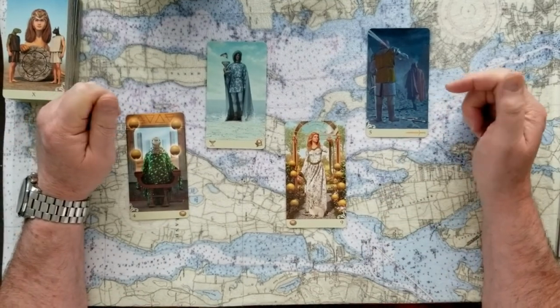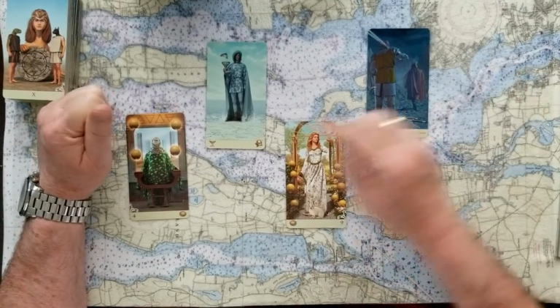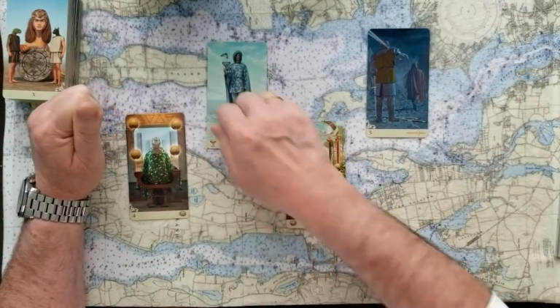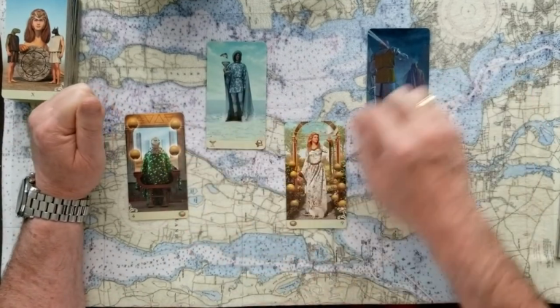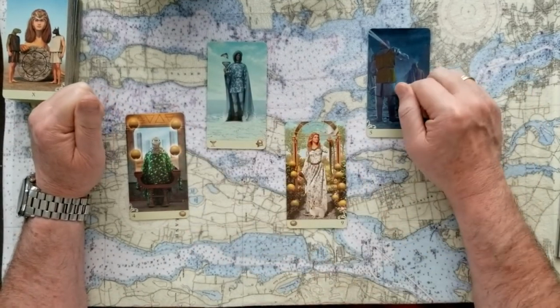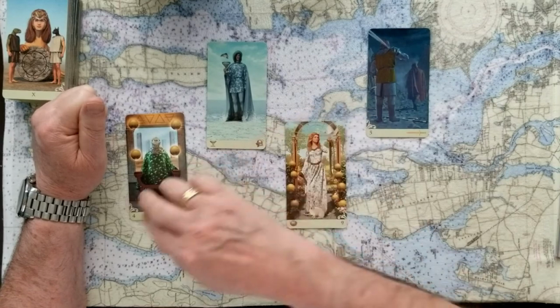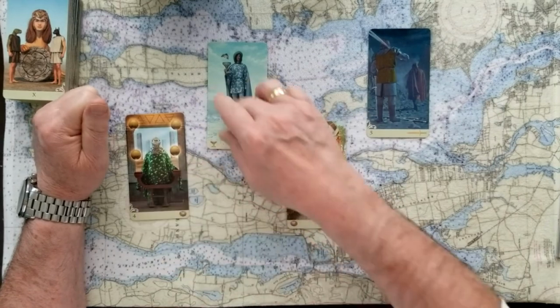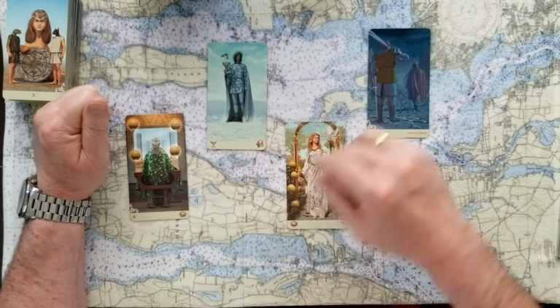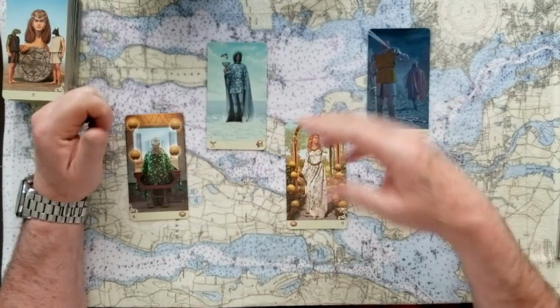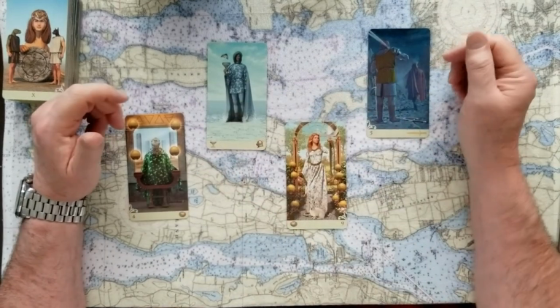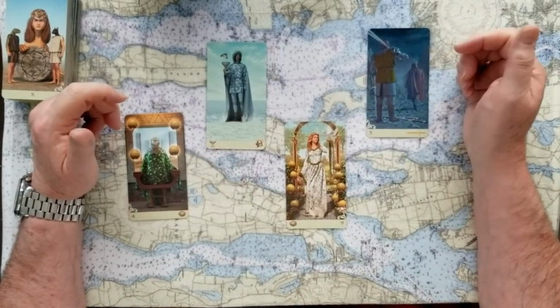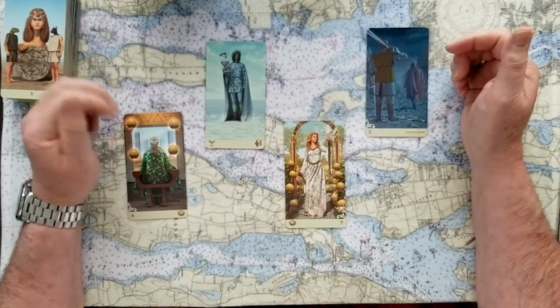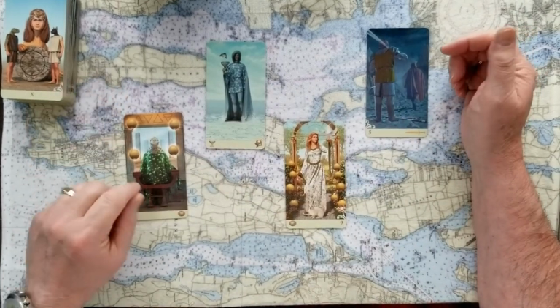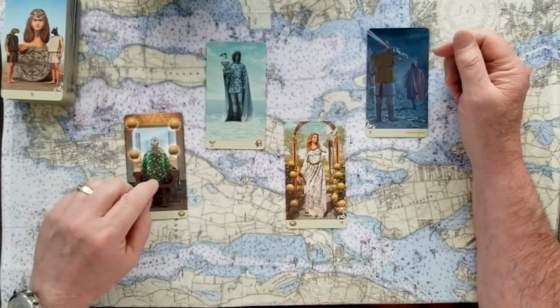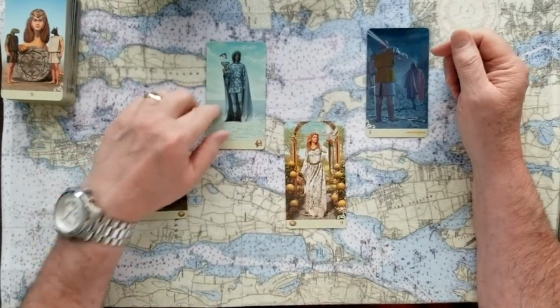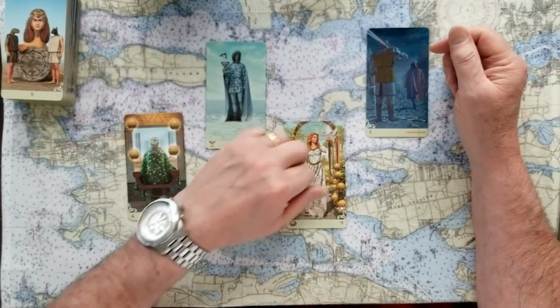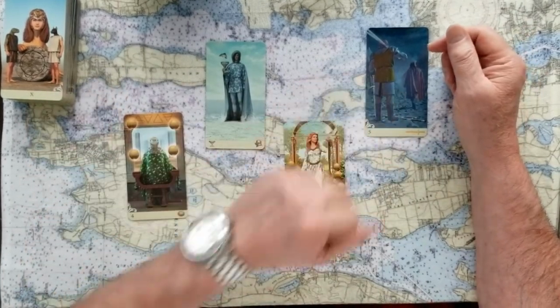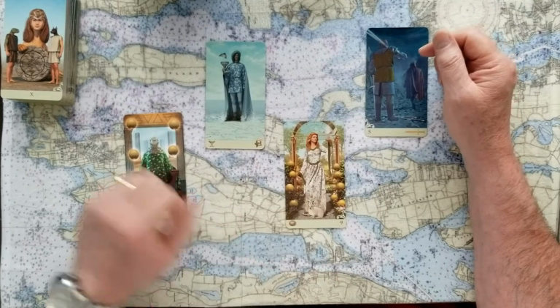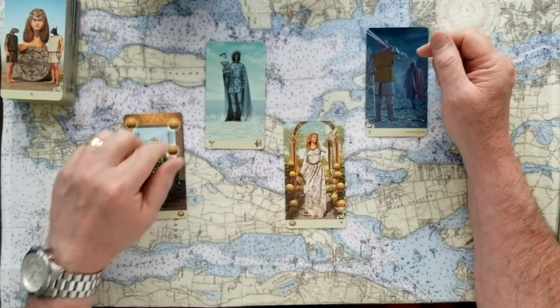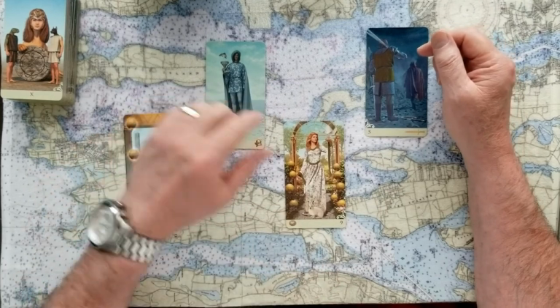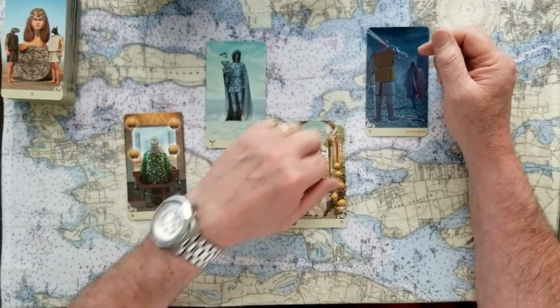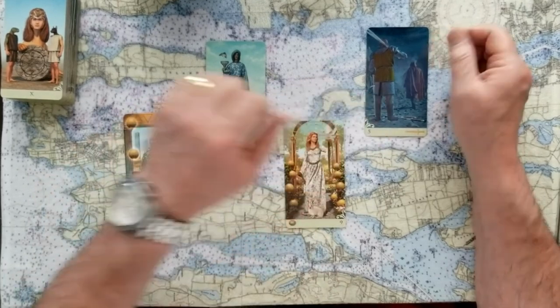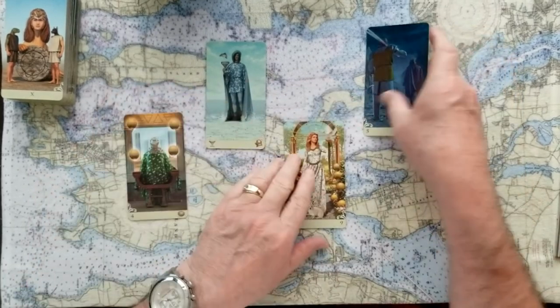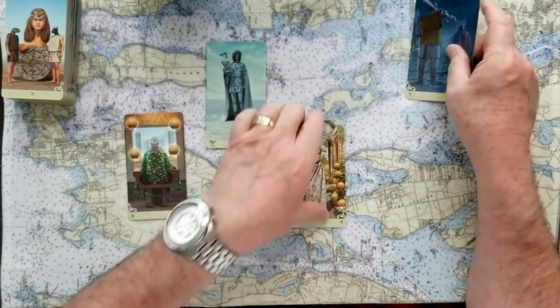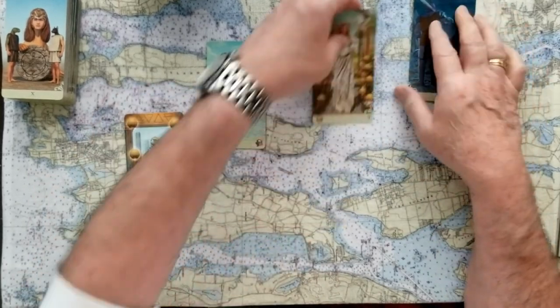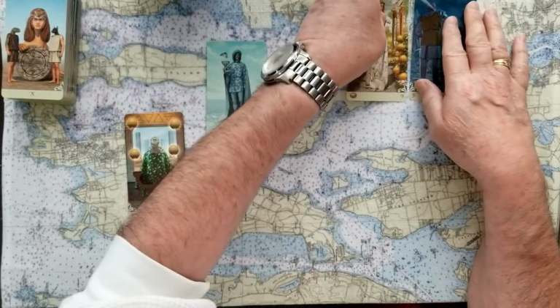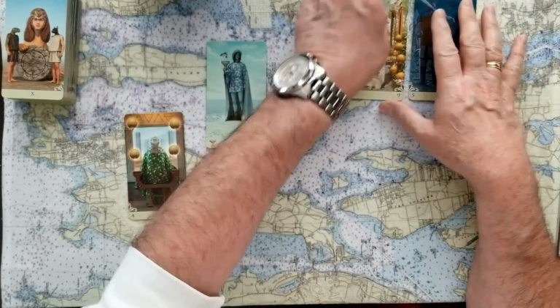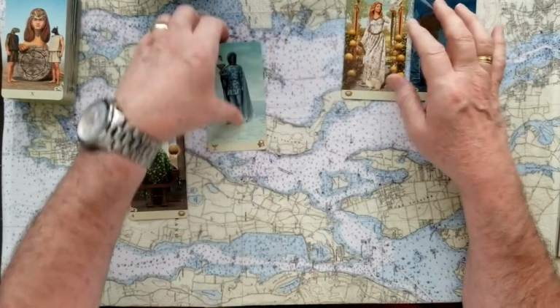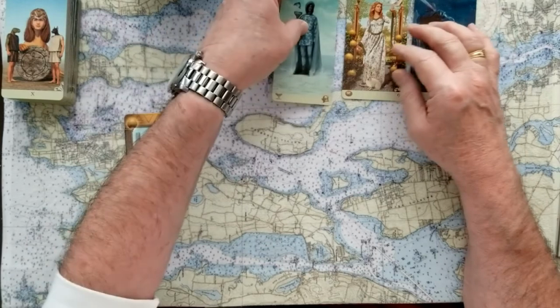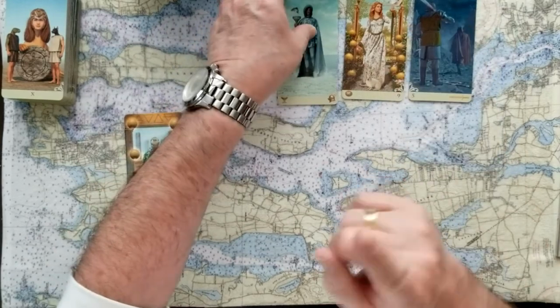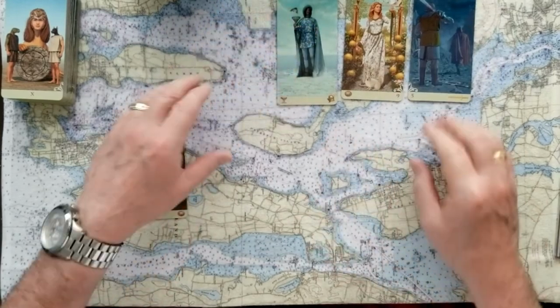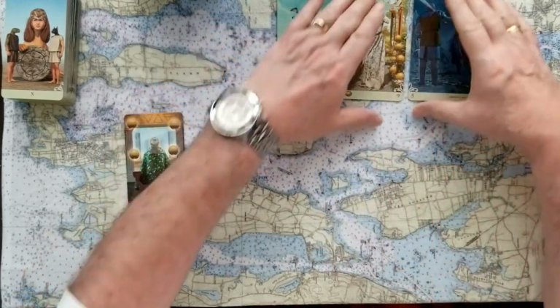One, two, three, or four. You can stop the tape if you need to take a minute. One, two, three, four. These will go over here while we deal with your first choice, number one.